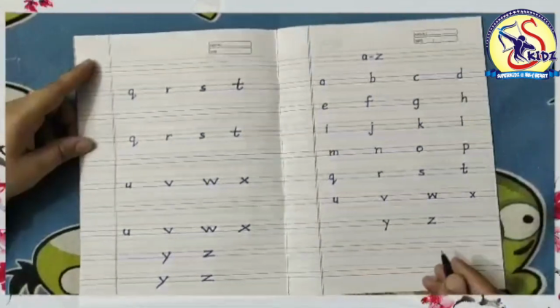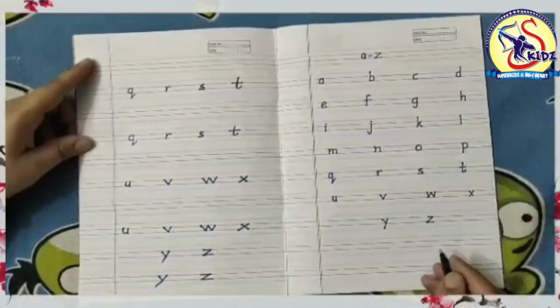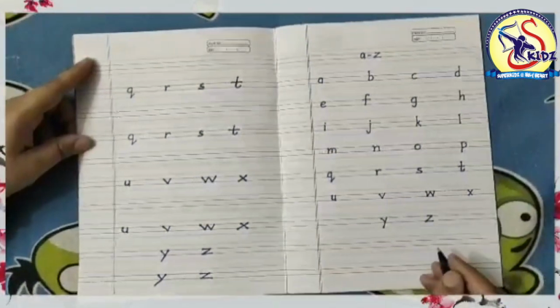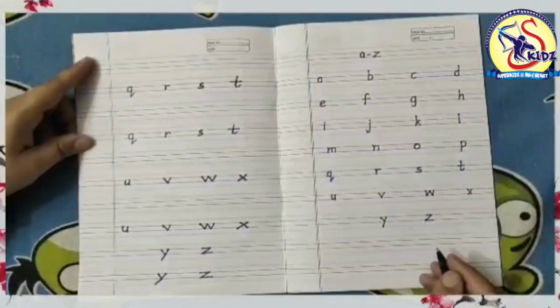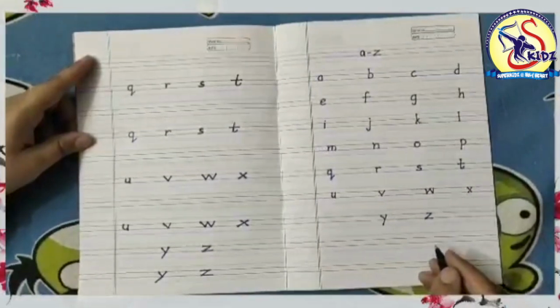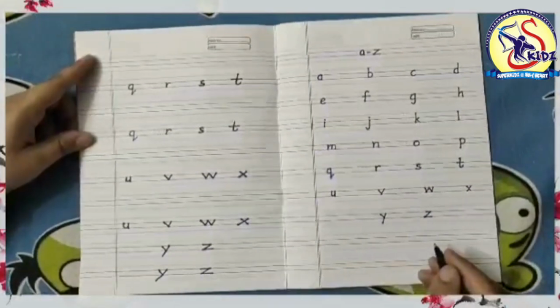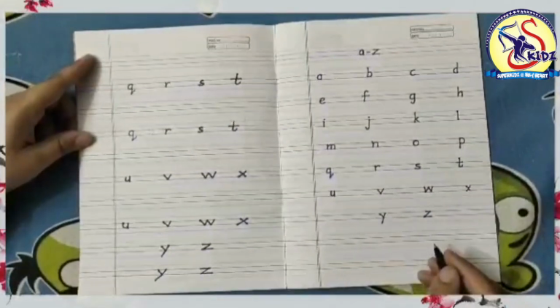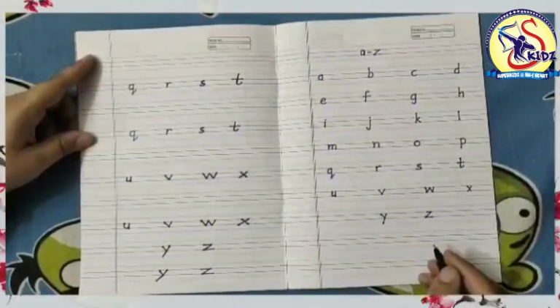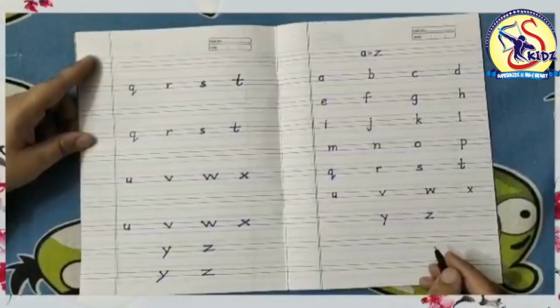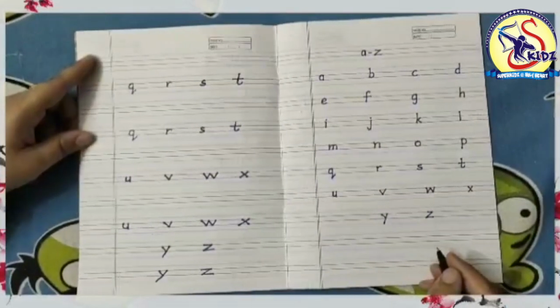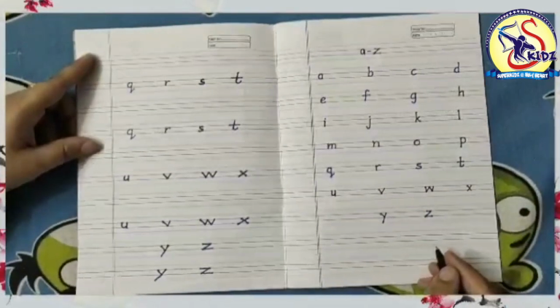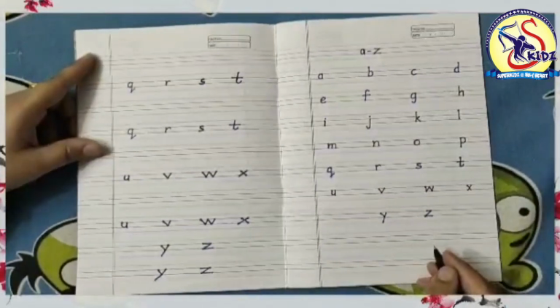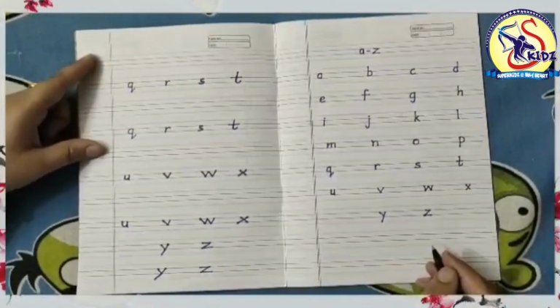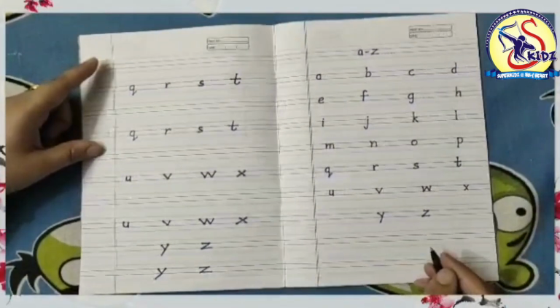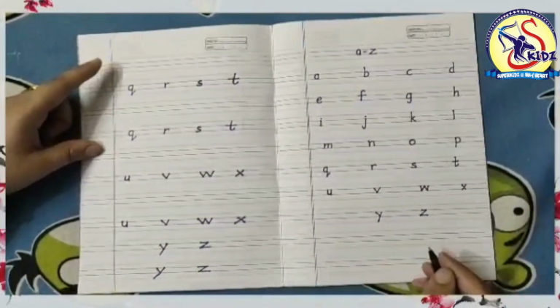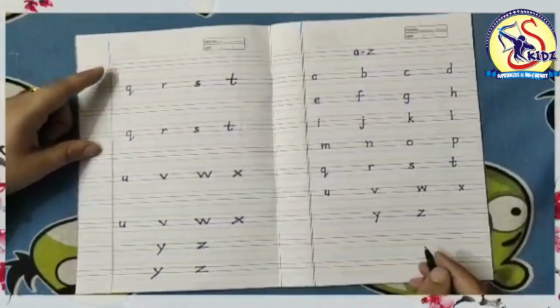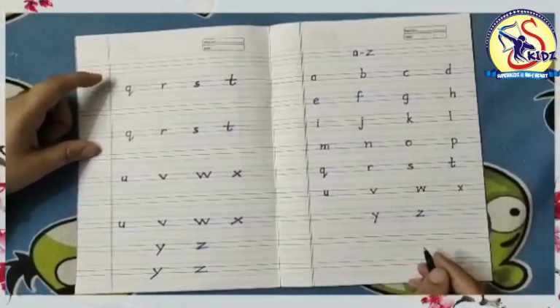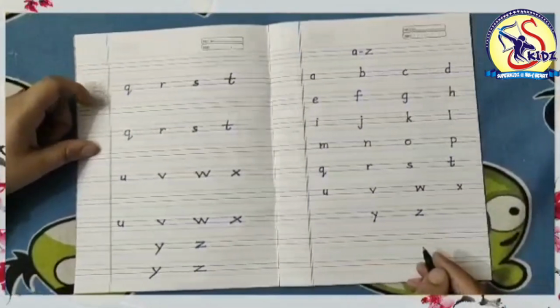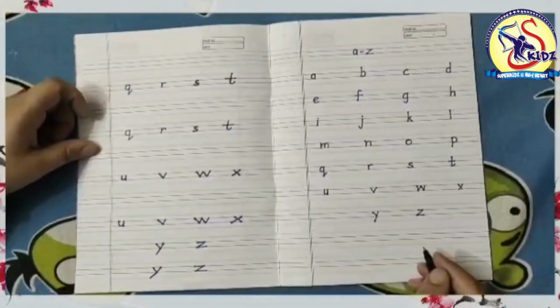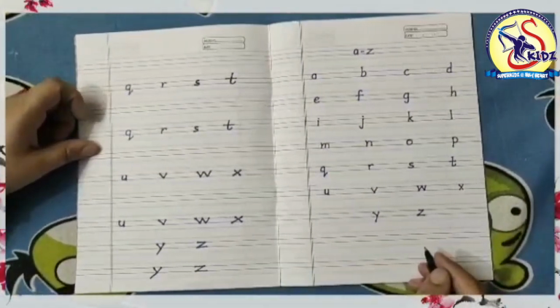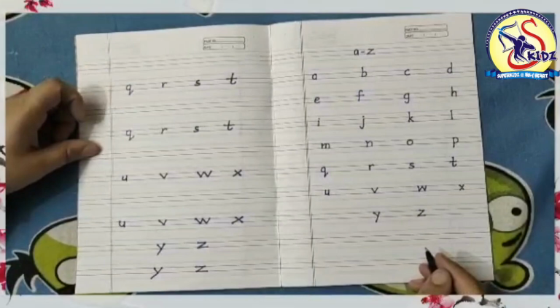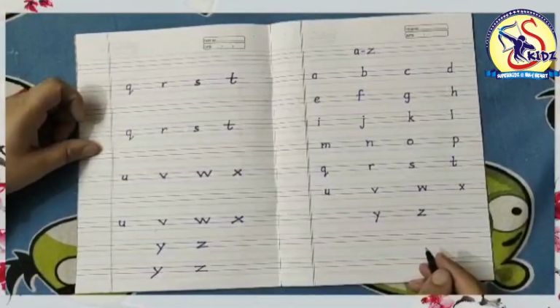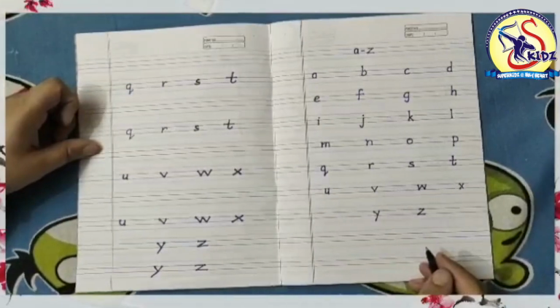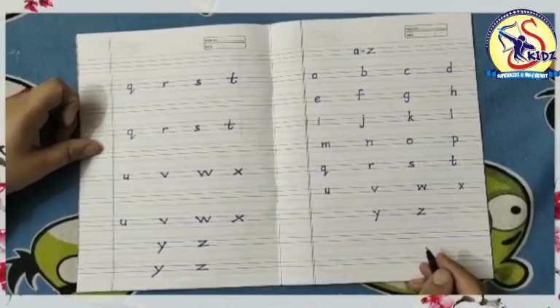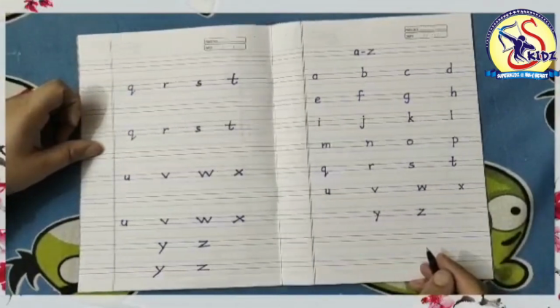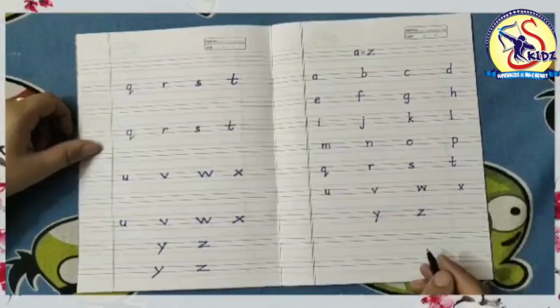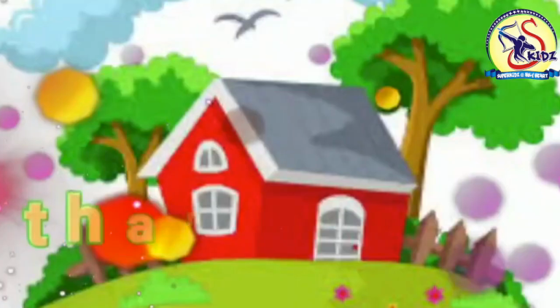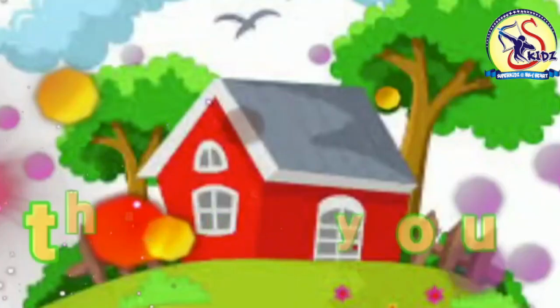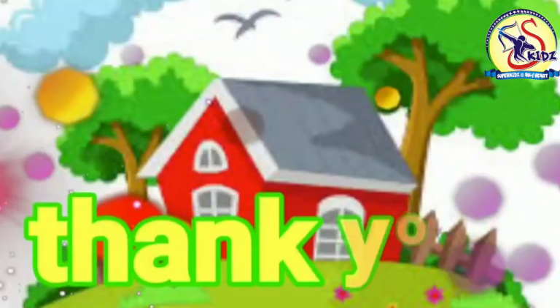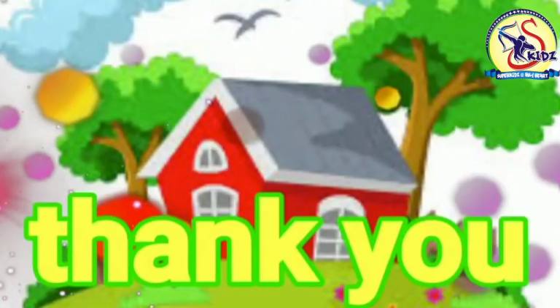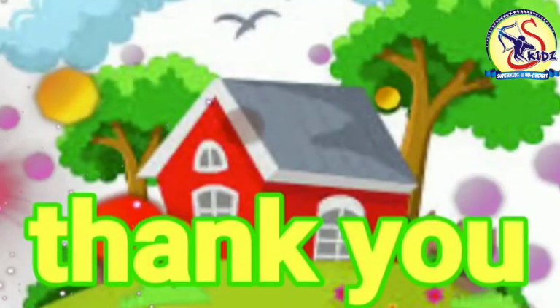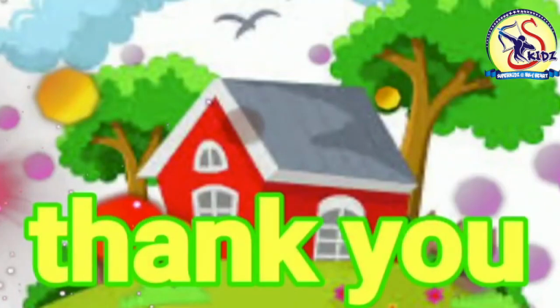So kids, today we have learned how to write small q till z. So practice it at home. Bye-bye. Thank you.